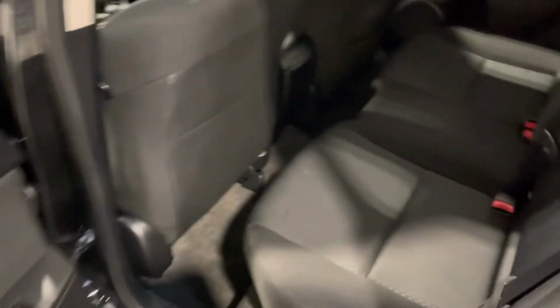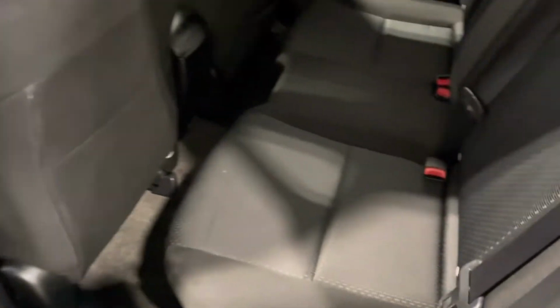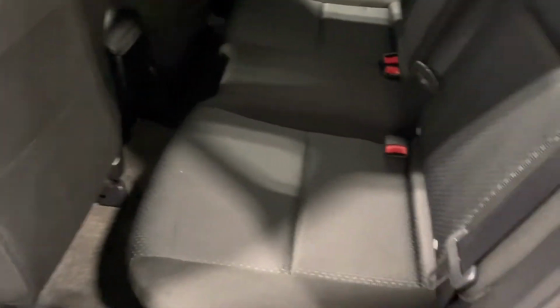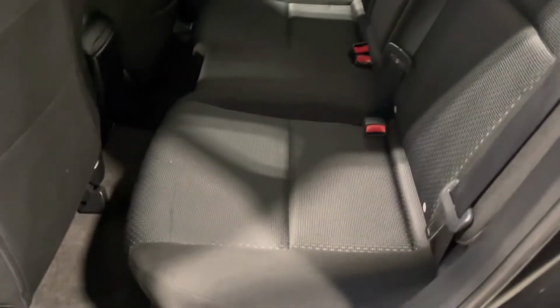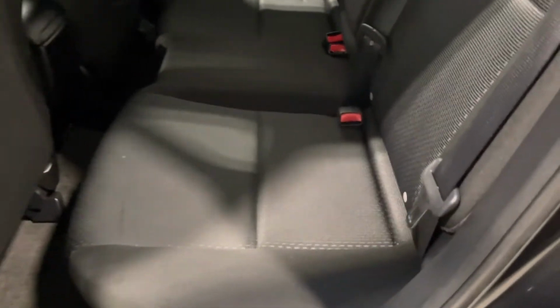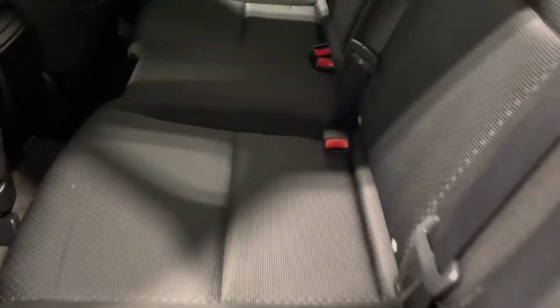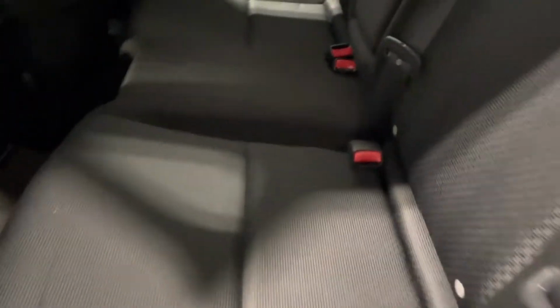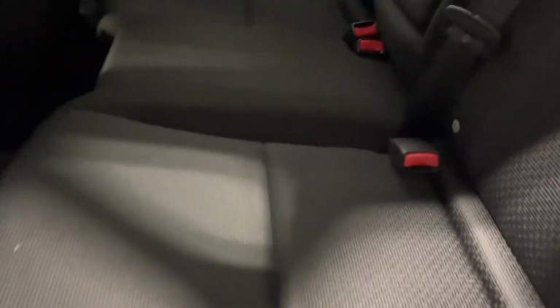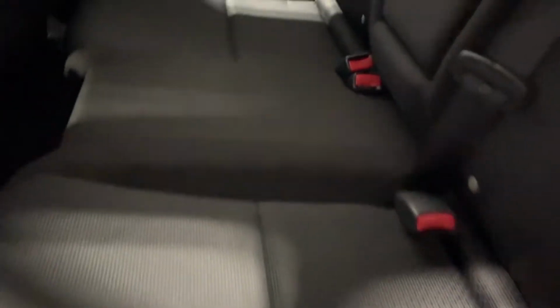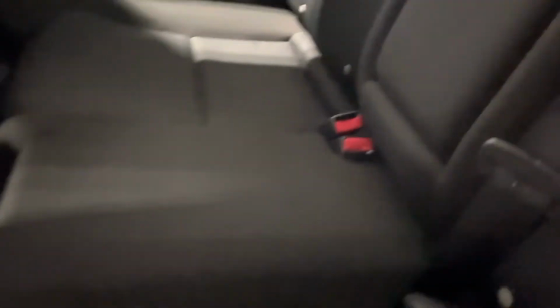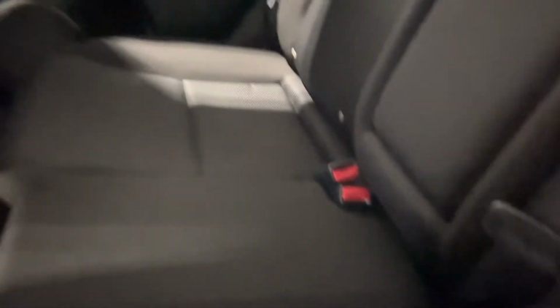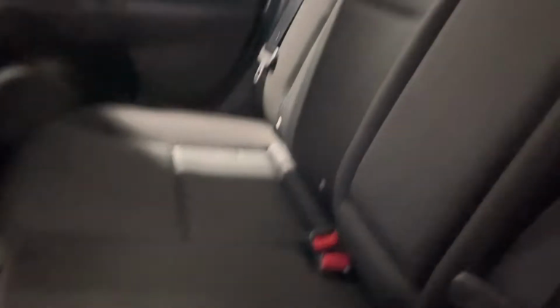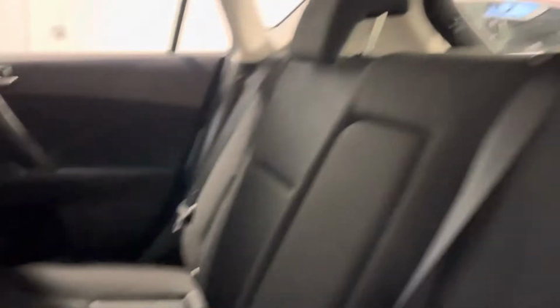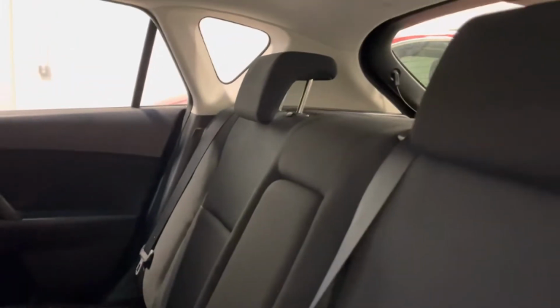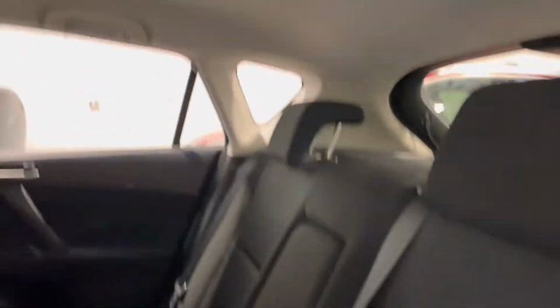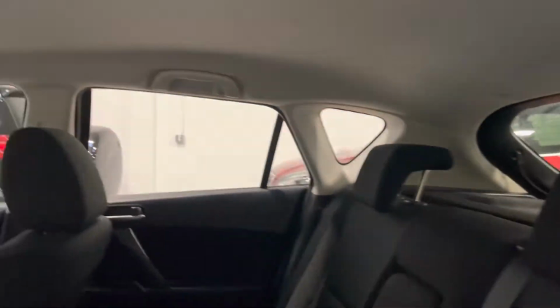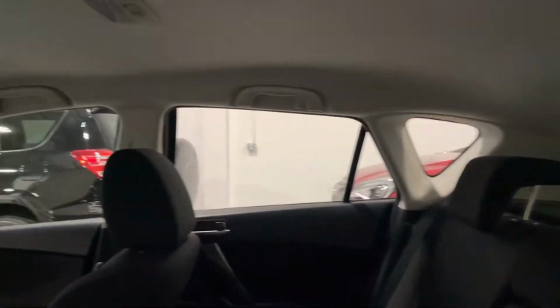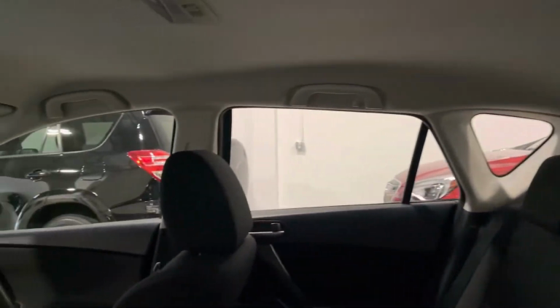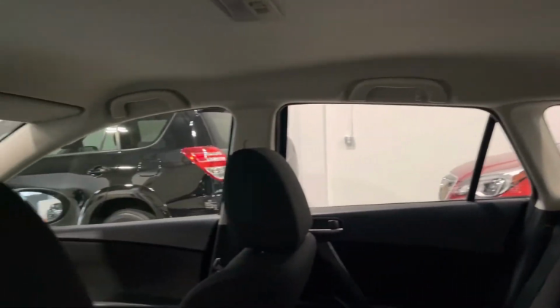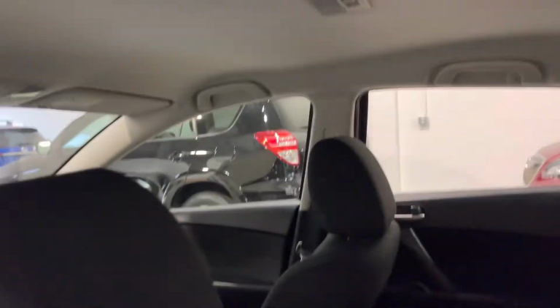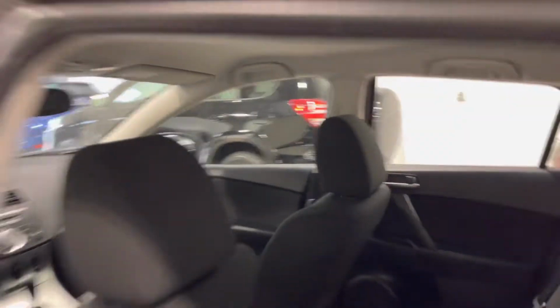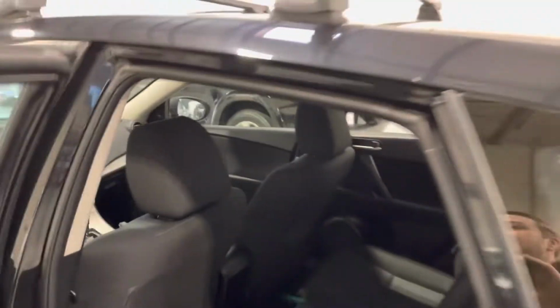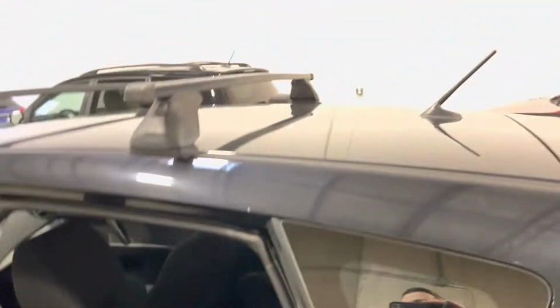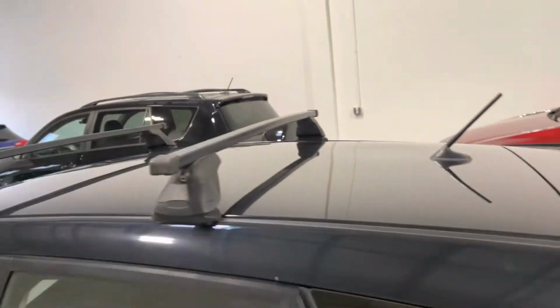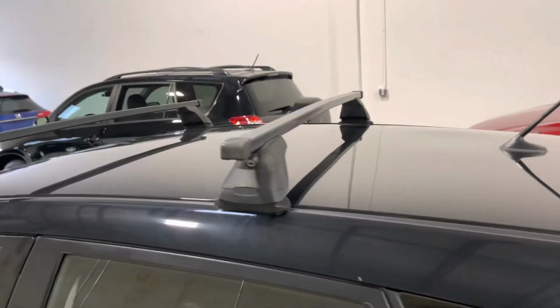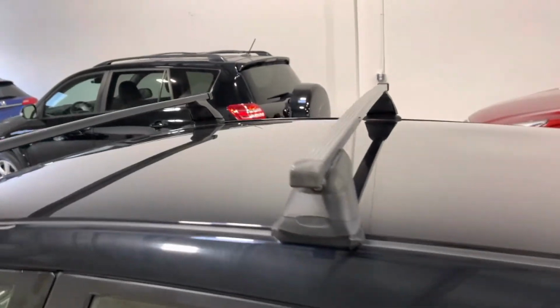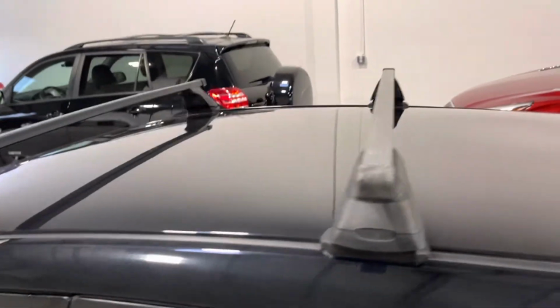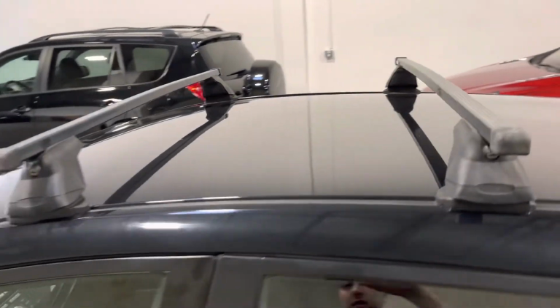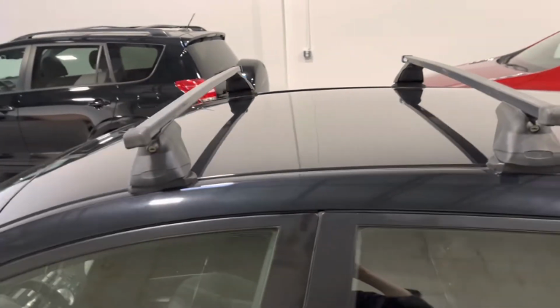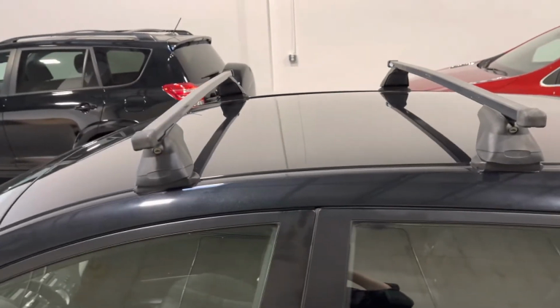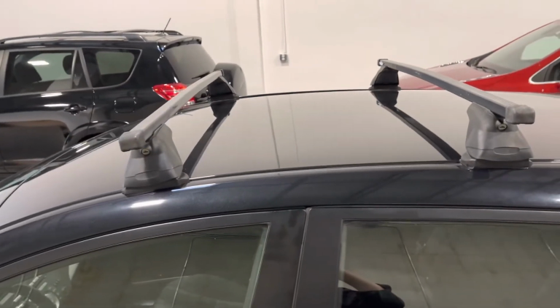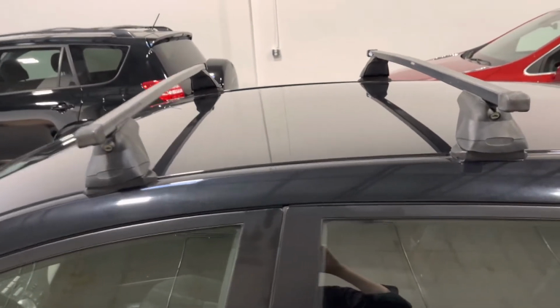Carpet mats throughout — no cuts, tears, or burns to point out that I can see on the interior at all, as well as a clean headliner. The previous owners also had cross rails installed, and those are included with the car.